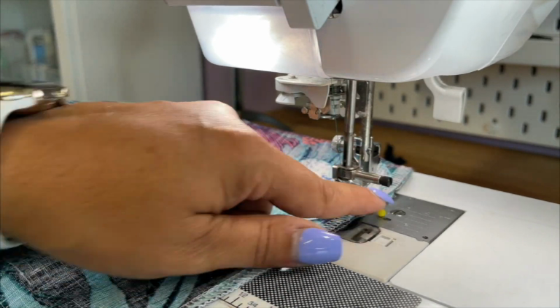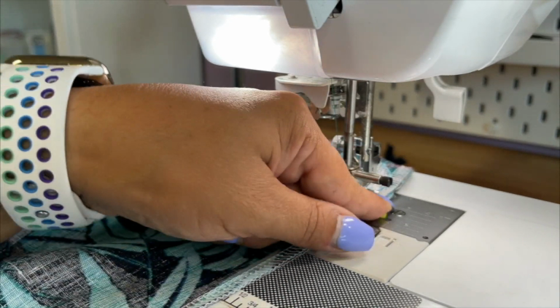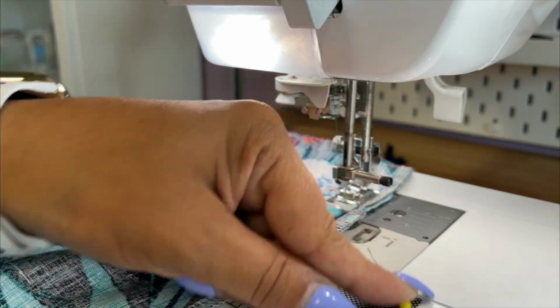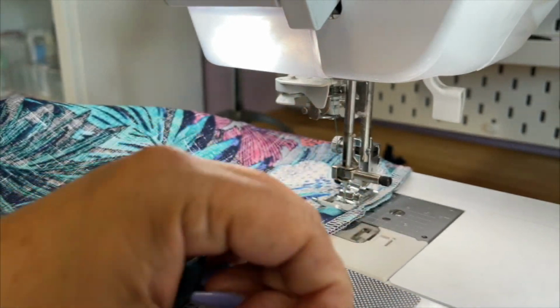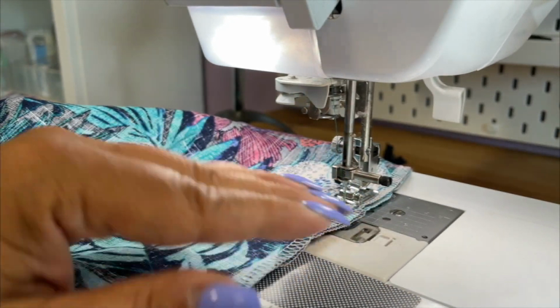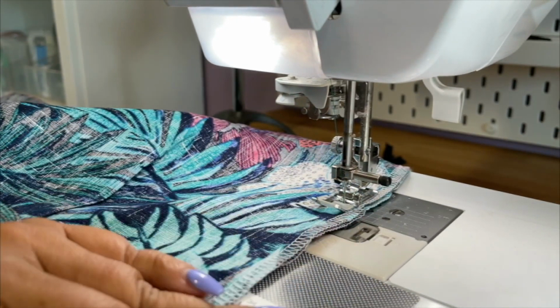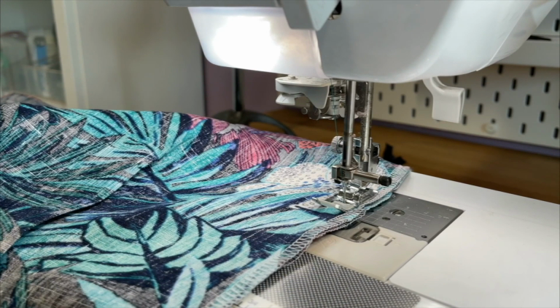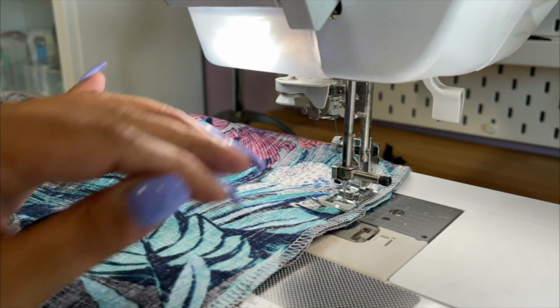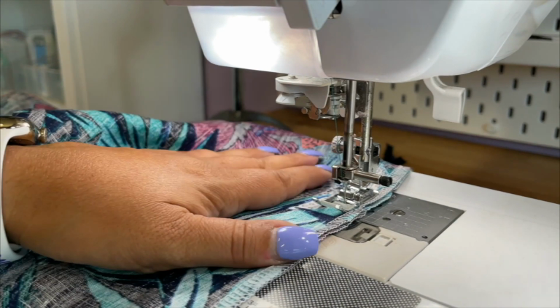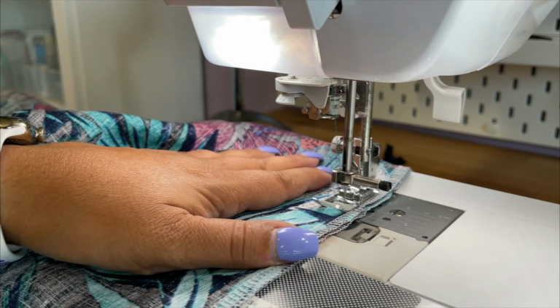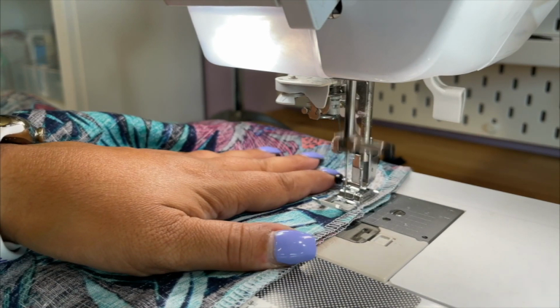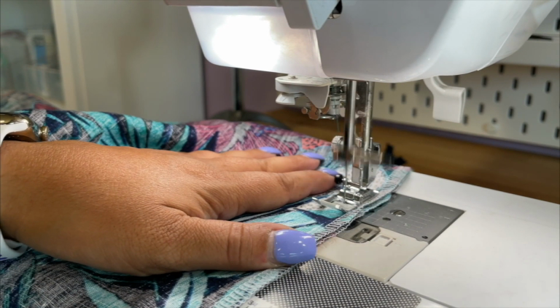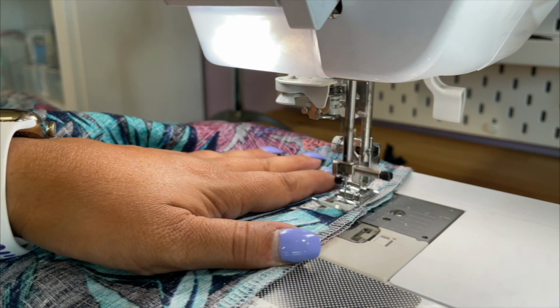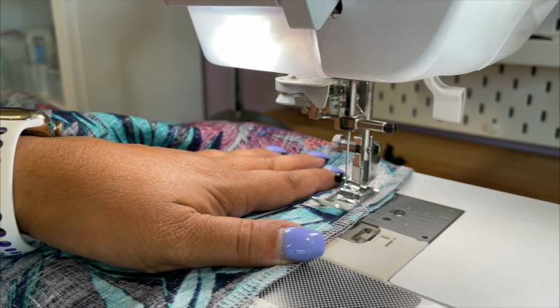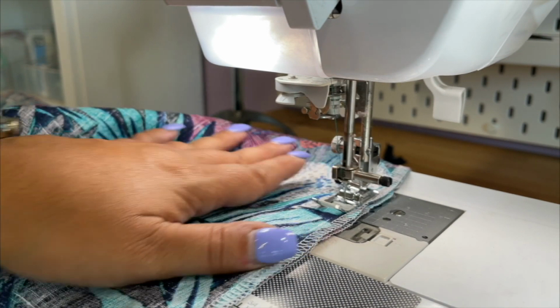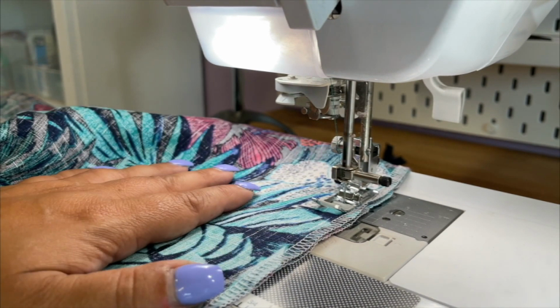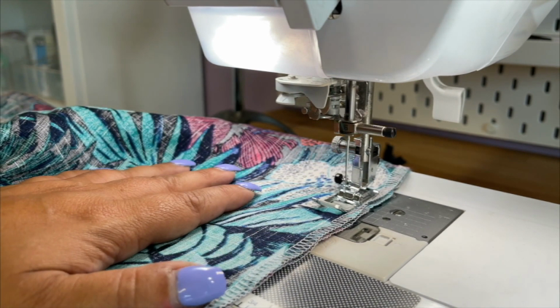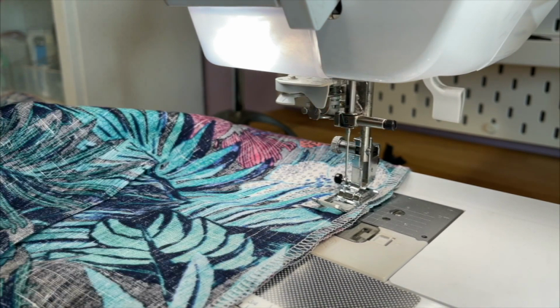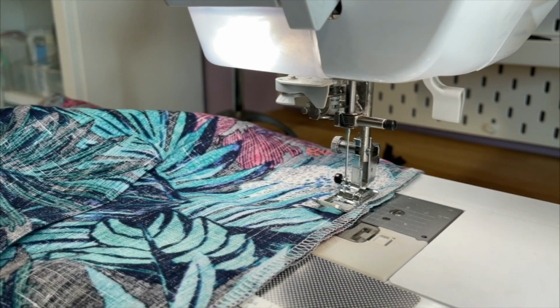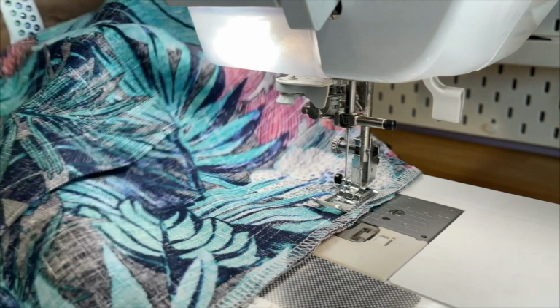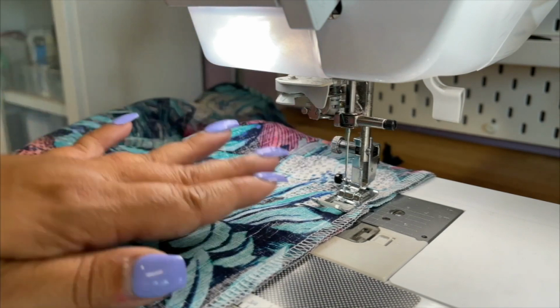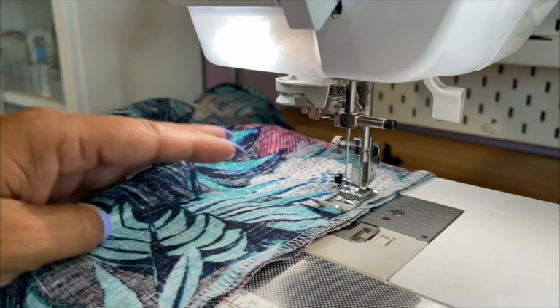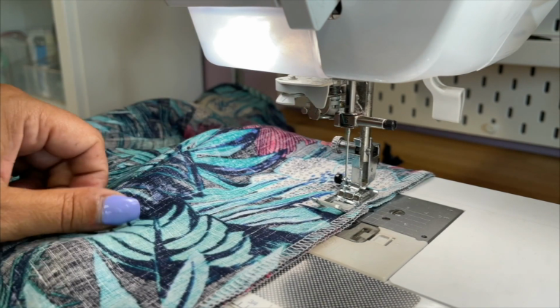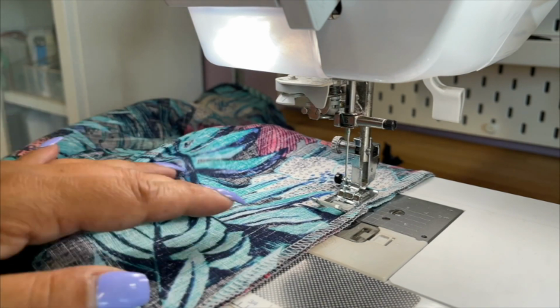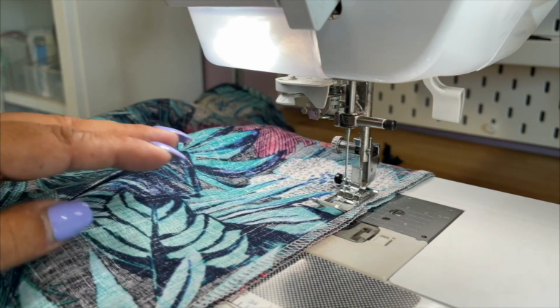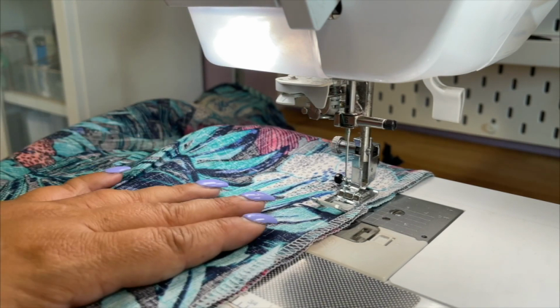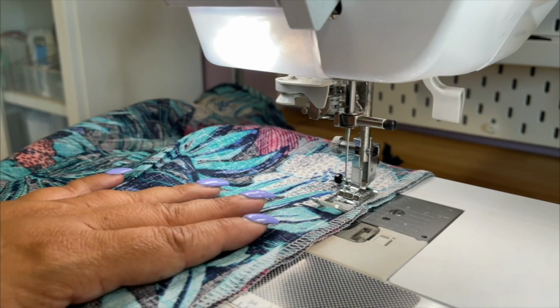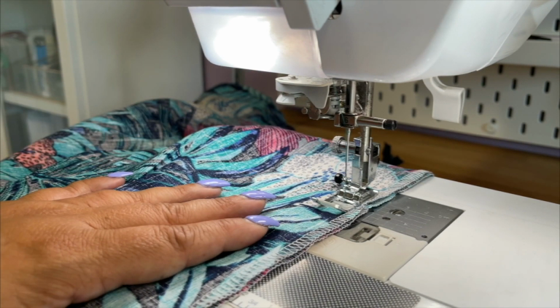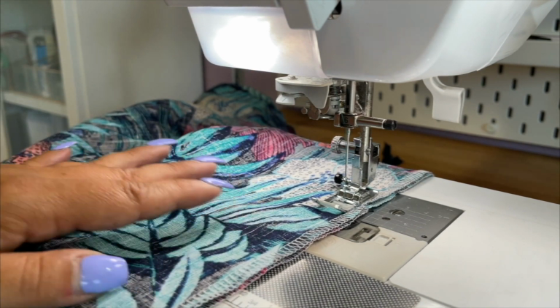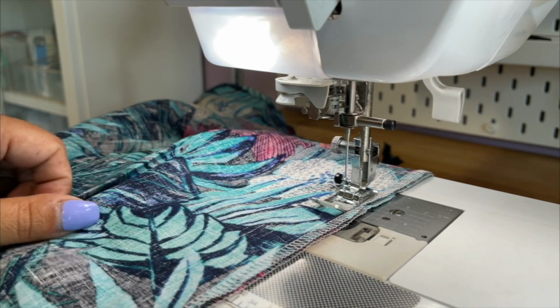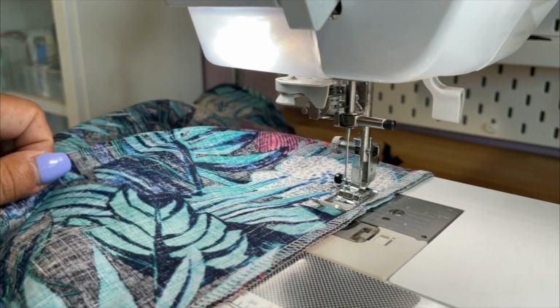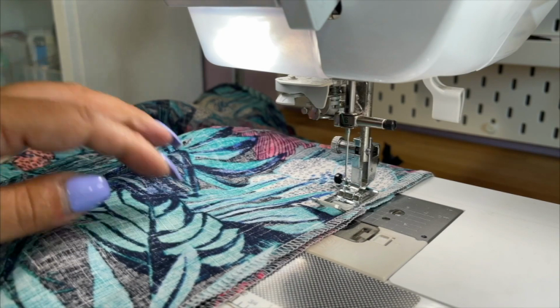I'm gonna go ahead and backstitch and remove my double pins. I'm gonna cut my thread. Now I'm gonna go ahead and switch over to a basting stitch and I'm gonna sew the rest of the way up.